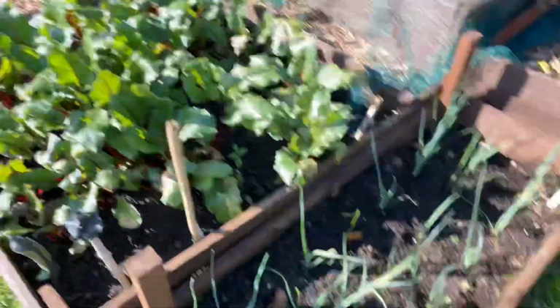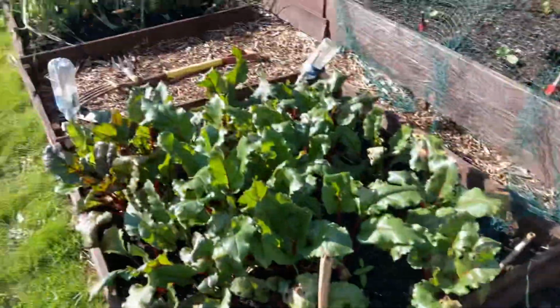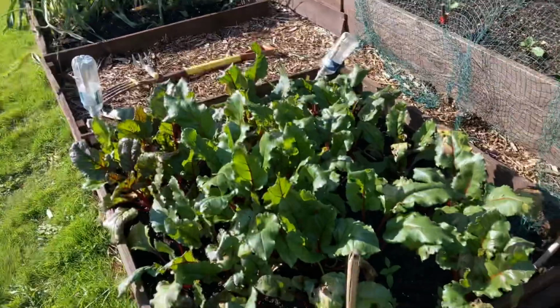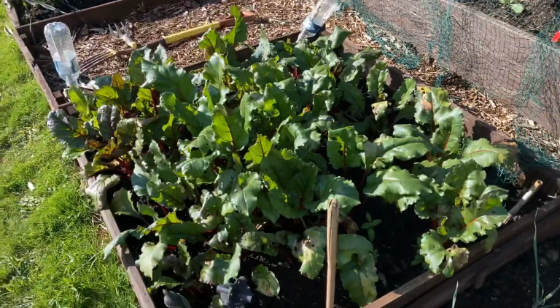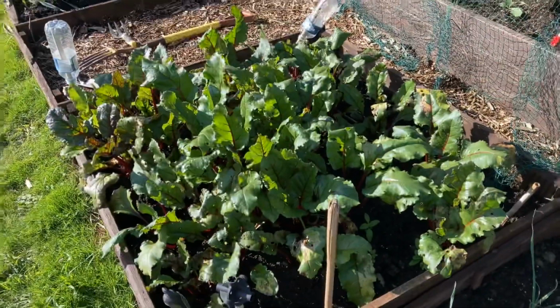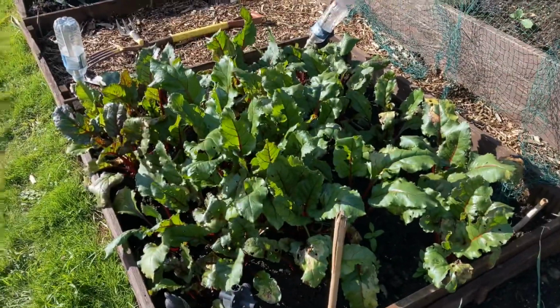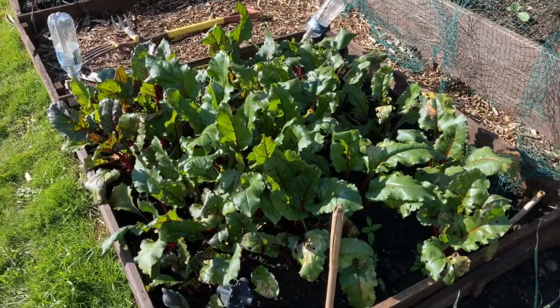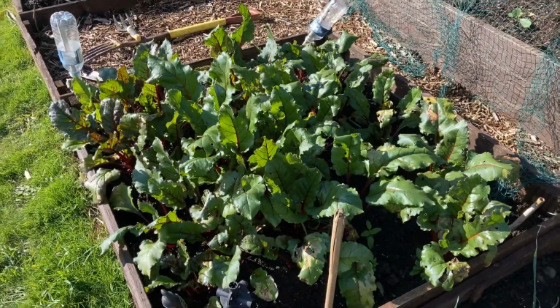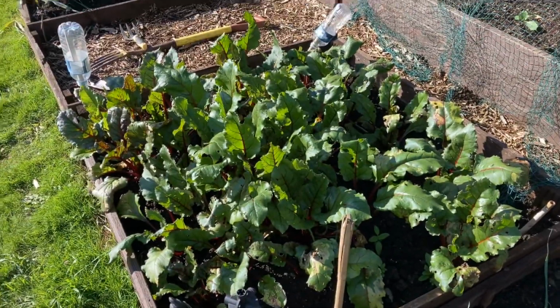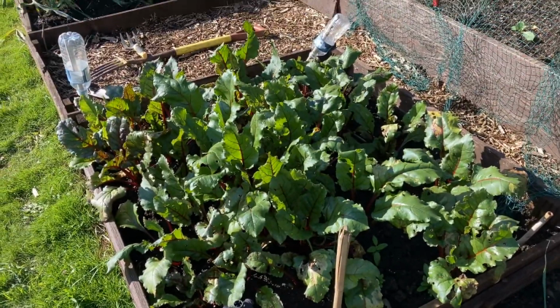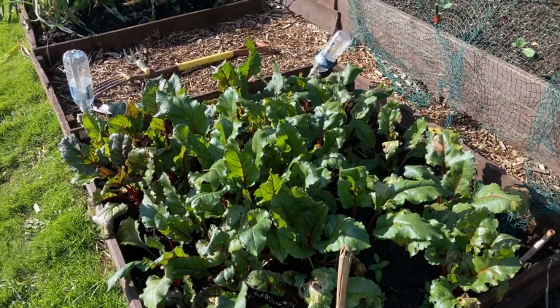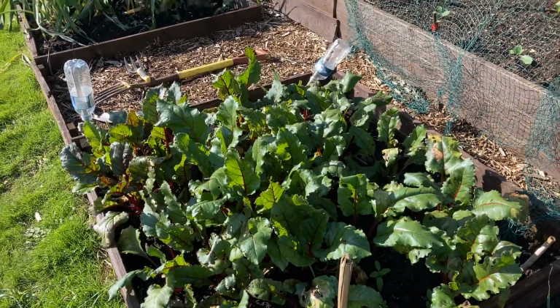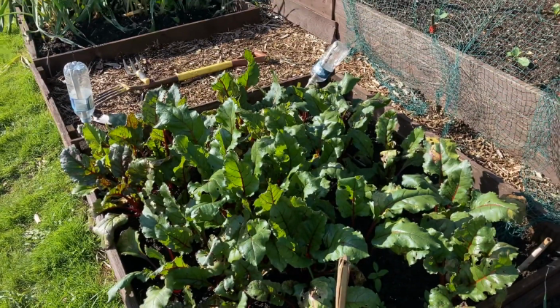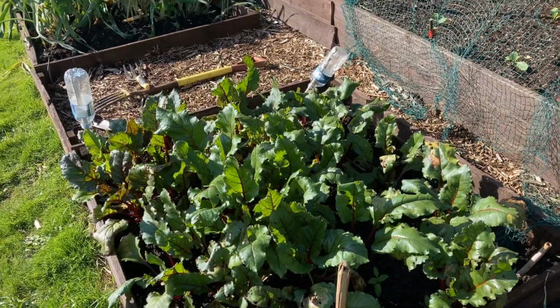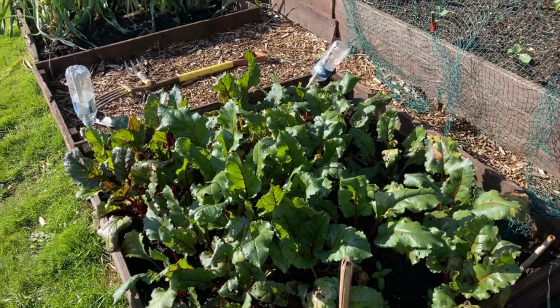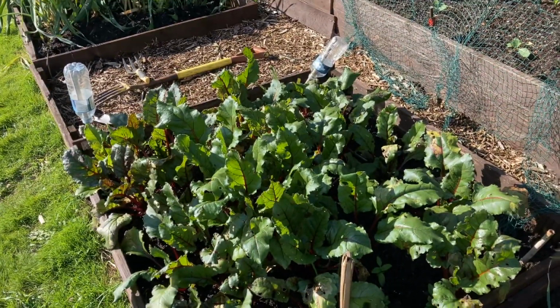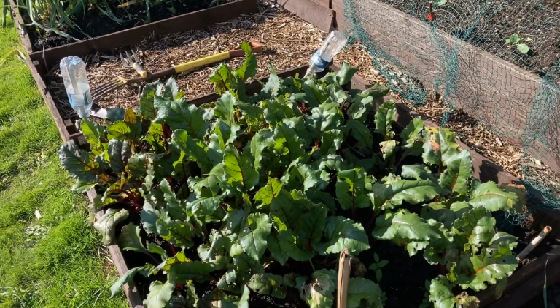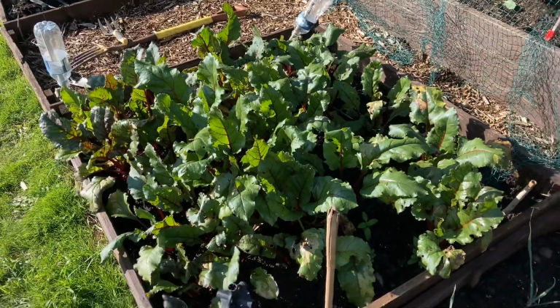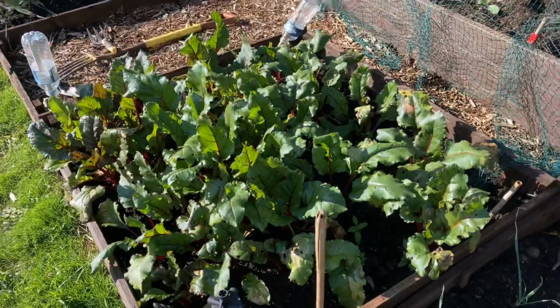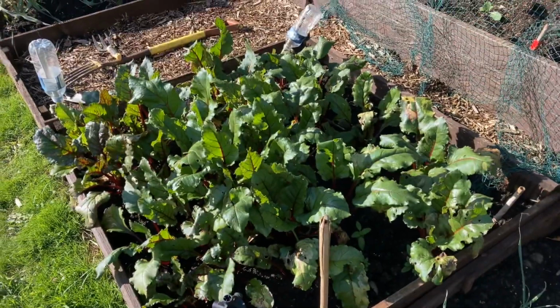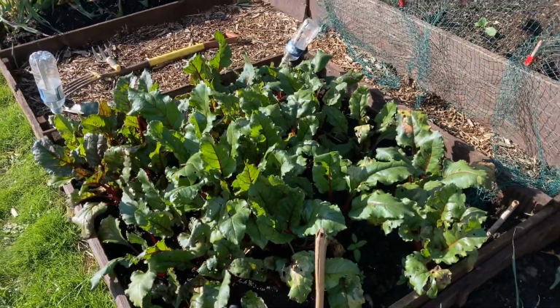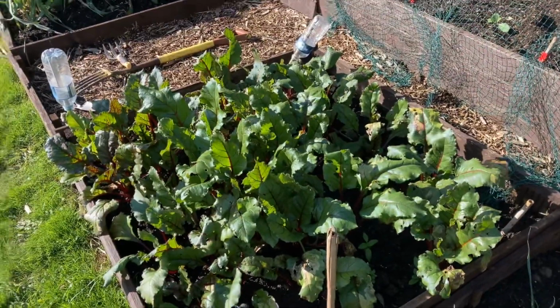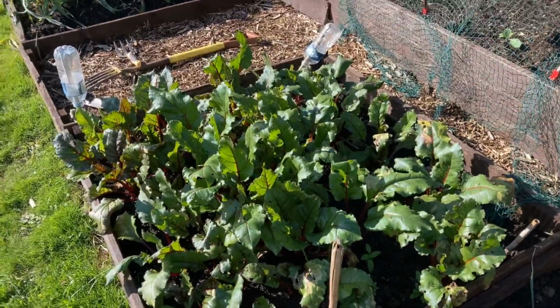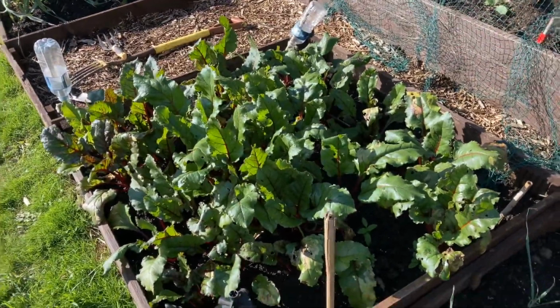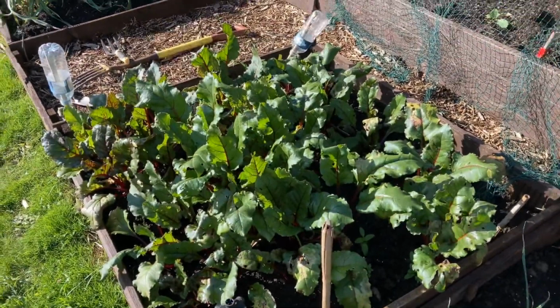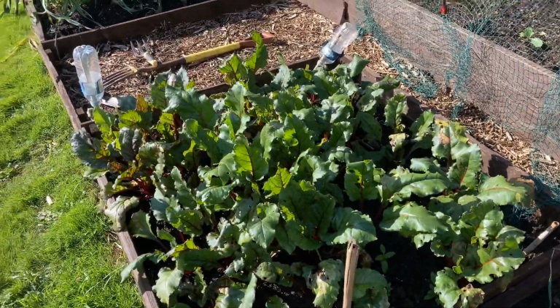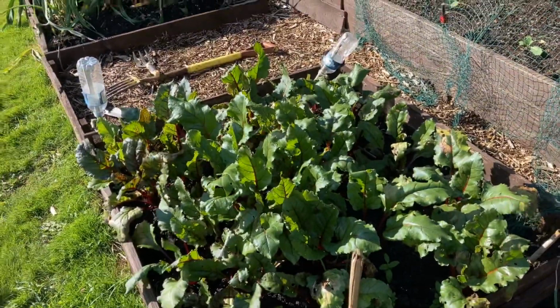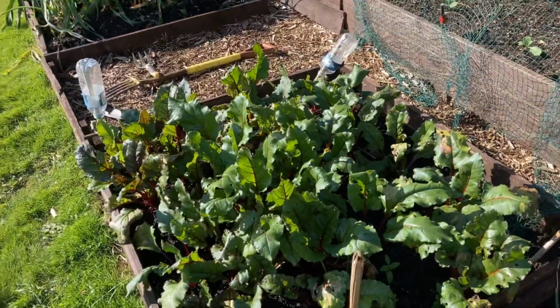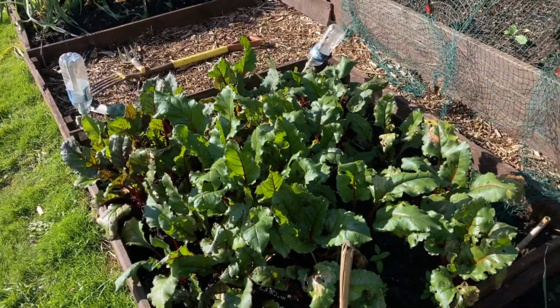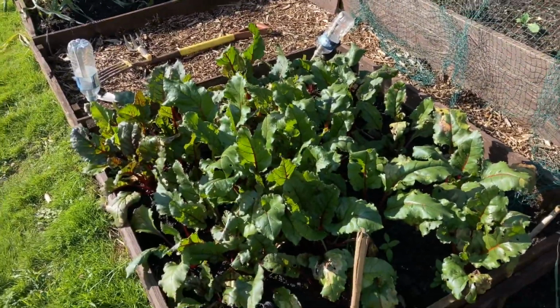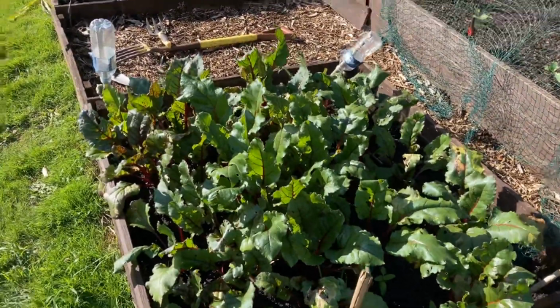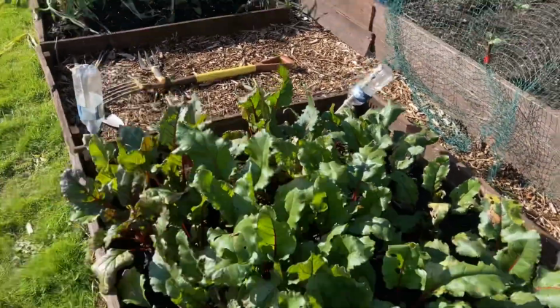Beetroot's ready for pulling, and my better half is going to boil them and pickle them, so that's good.